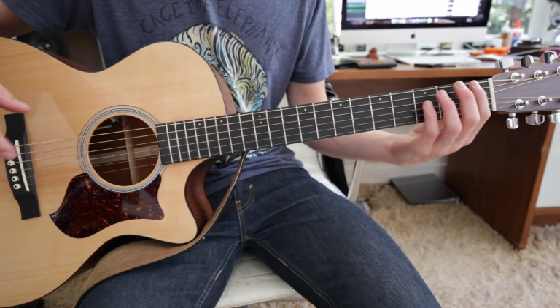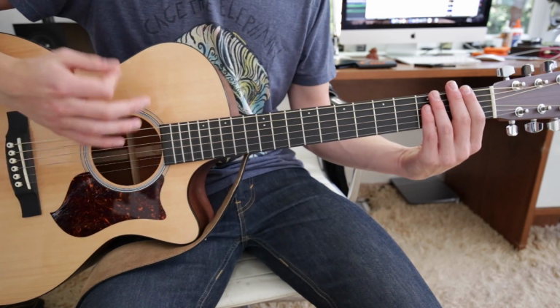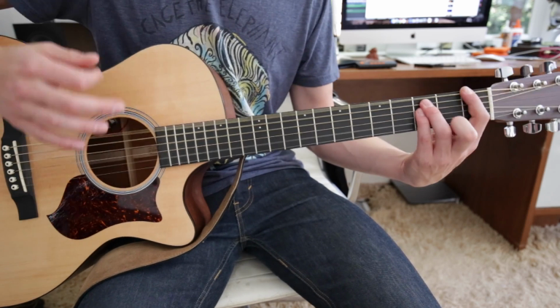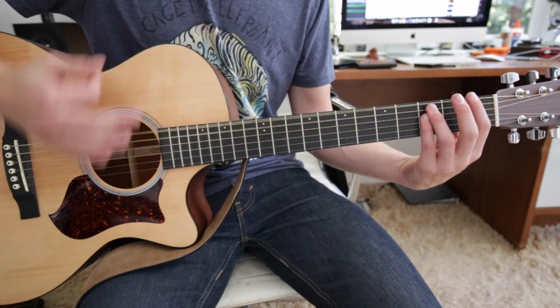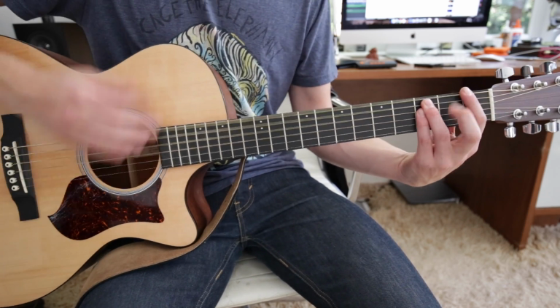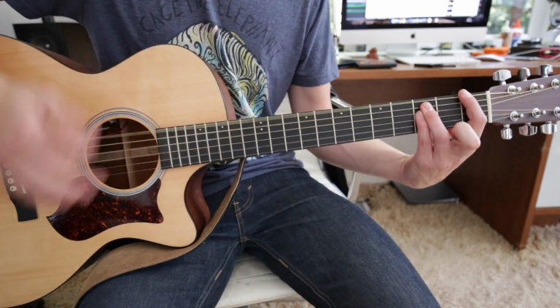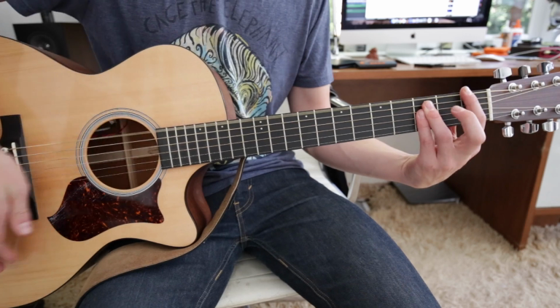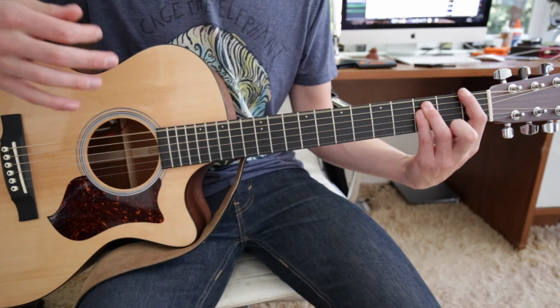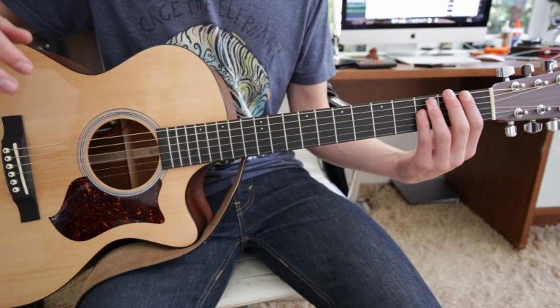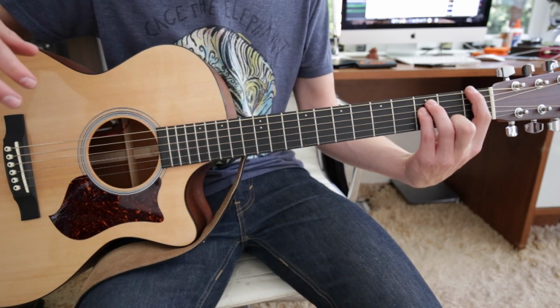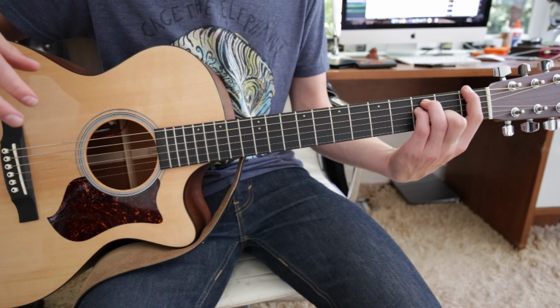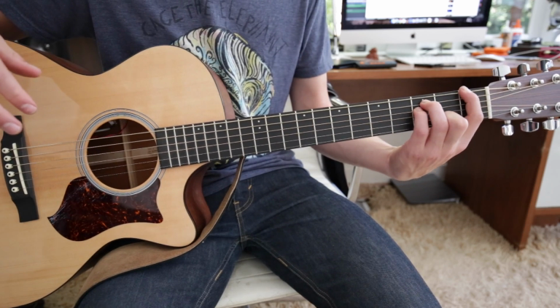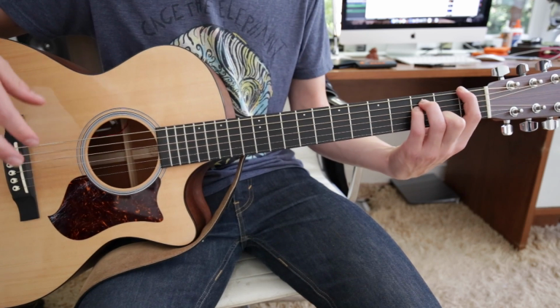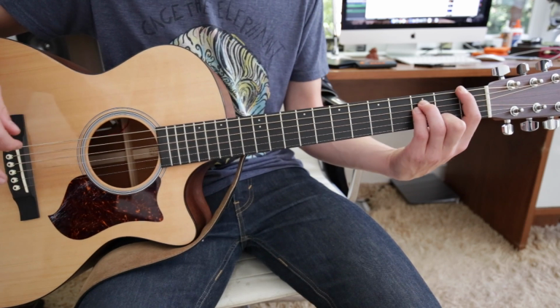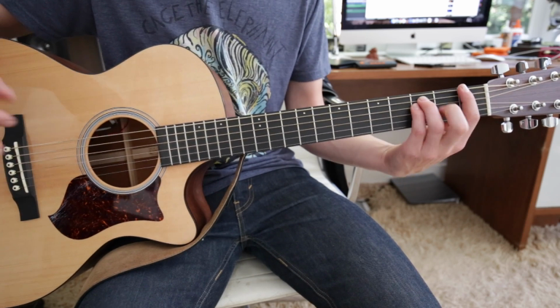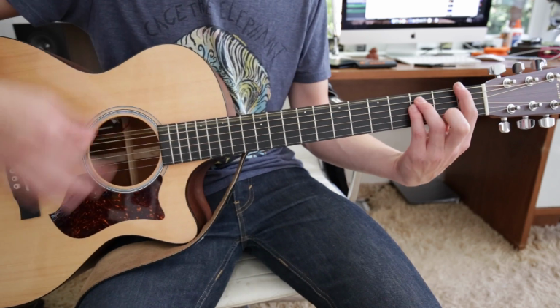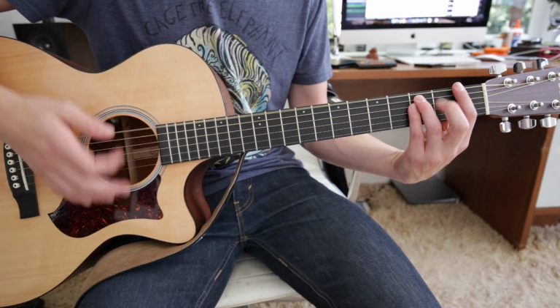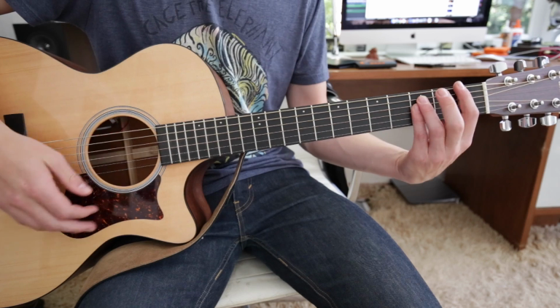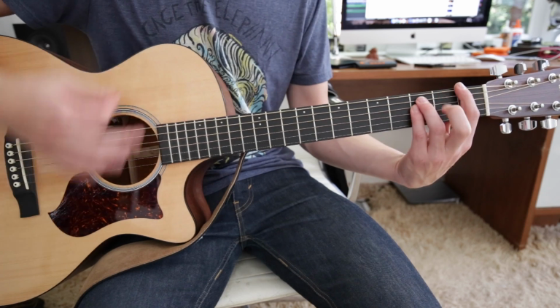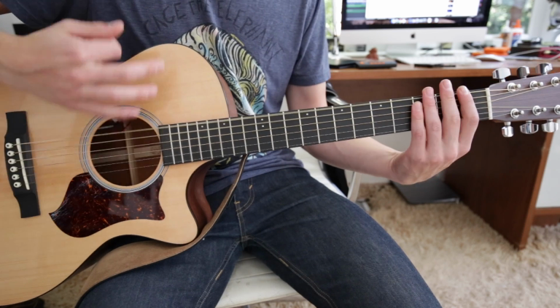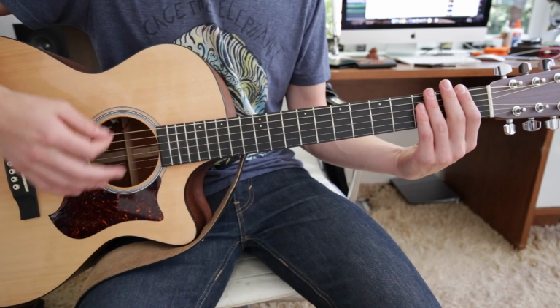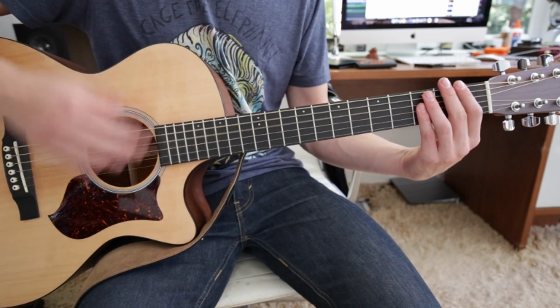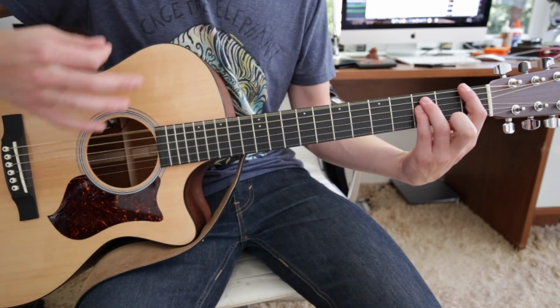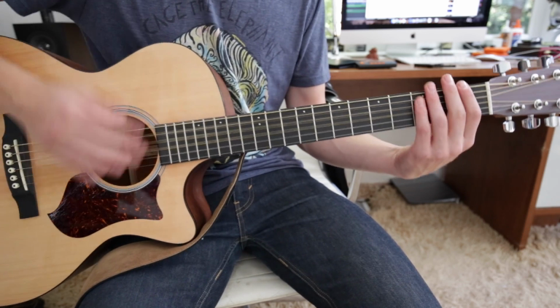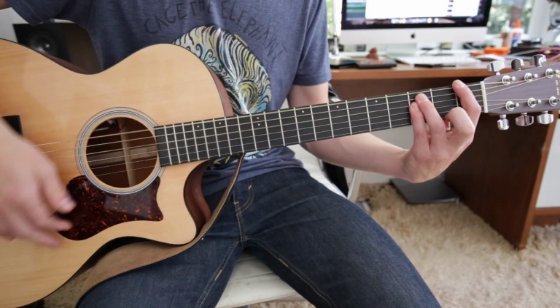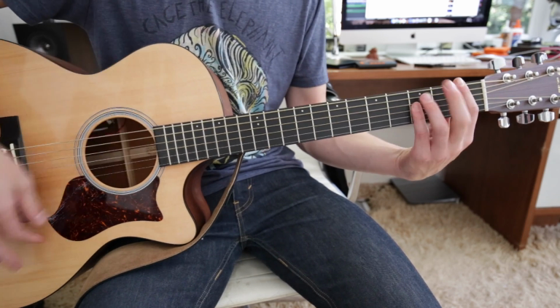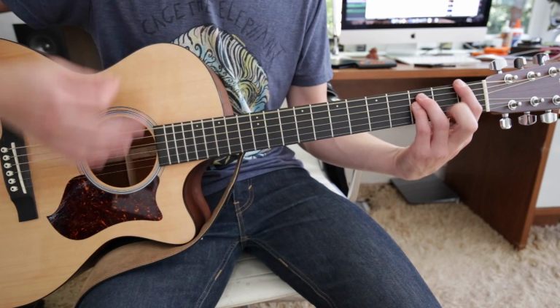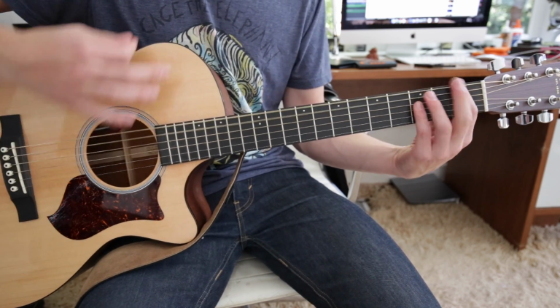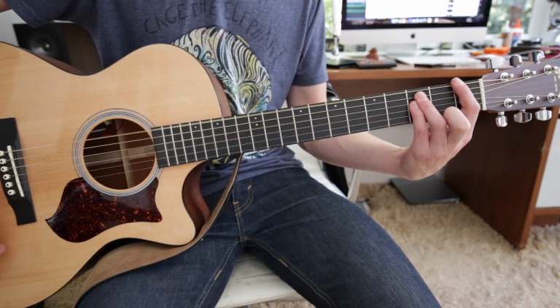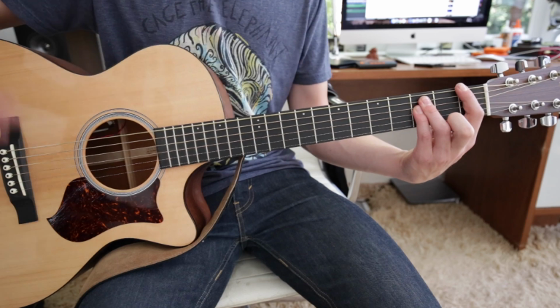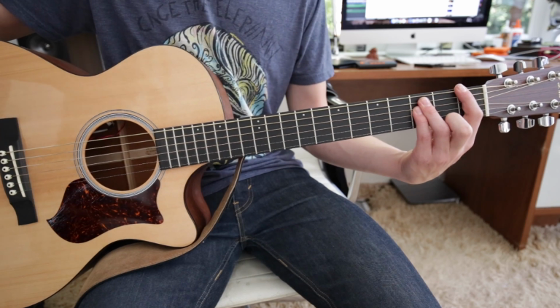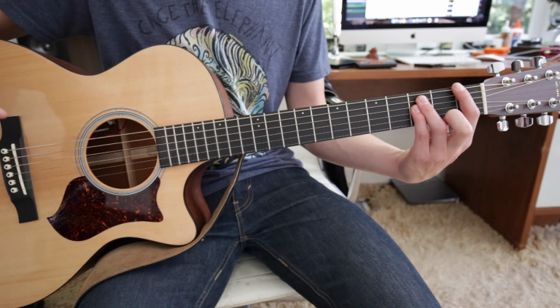And then it just goes into the power chord on the 1st fret. The low E string is an F. And that's the strumming pattern.